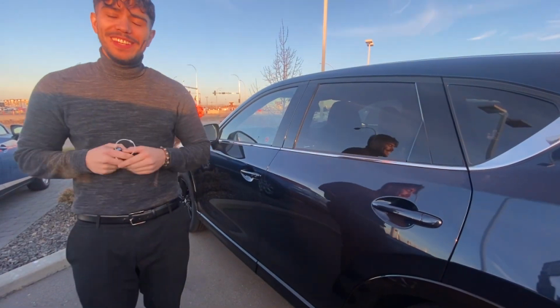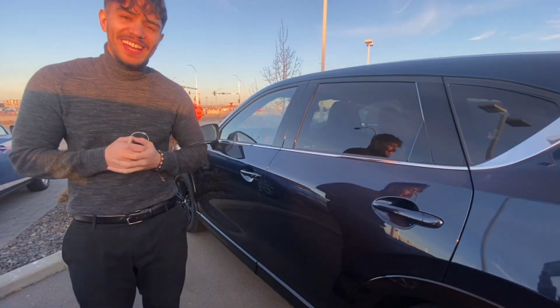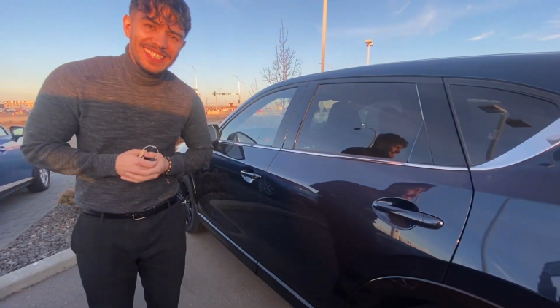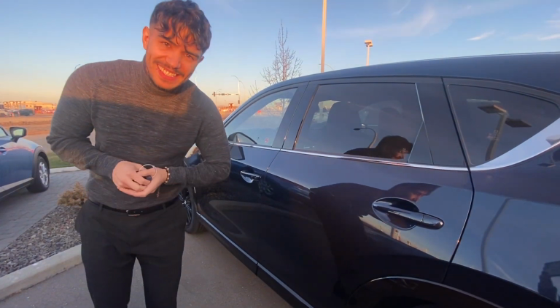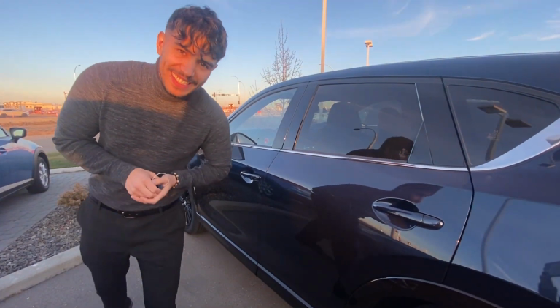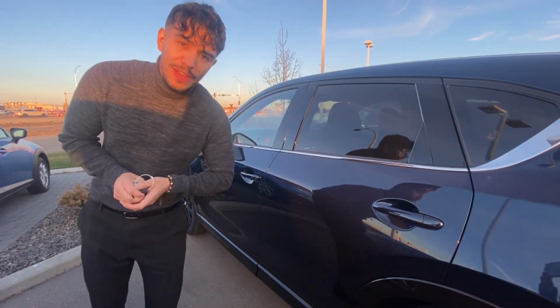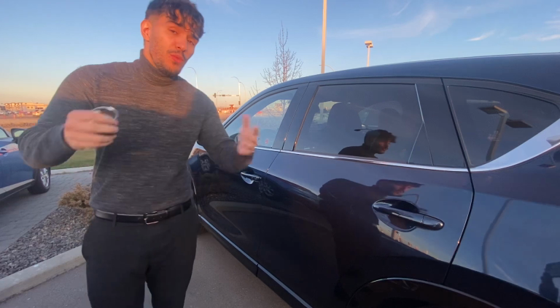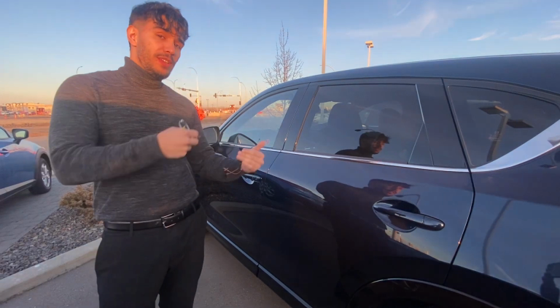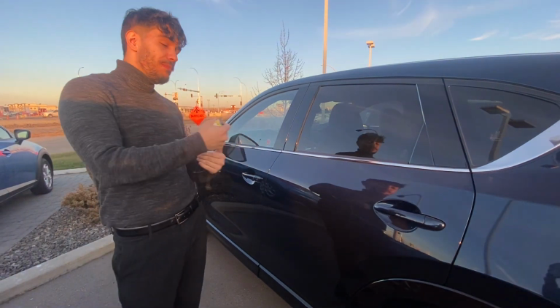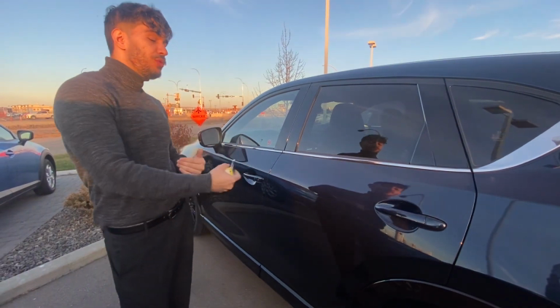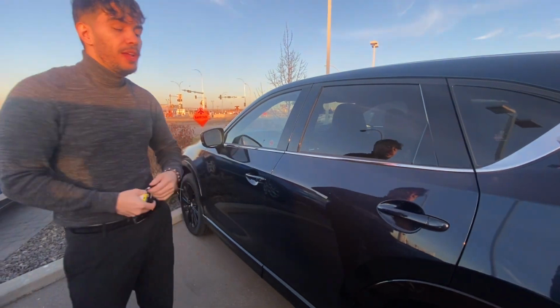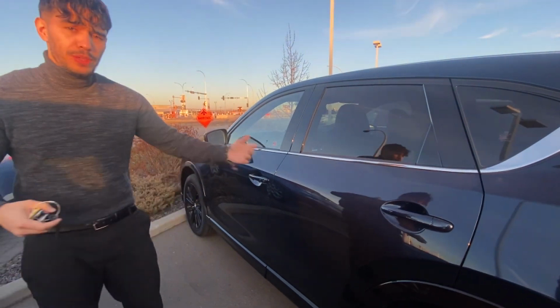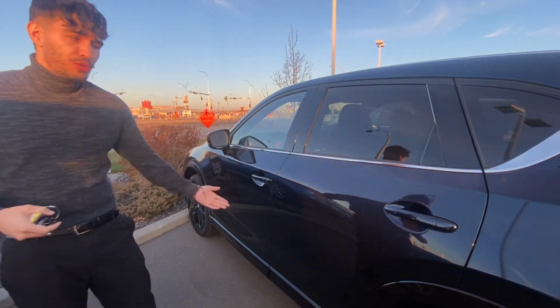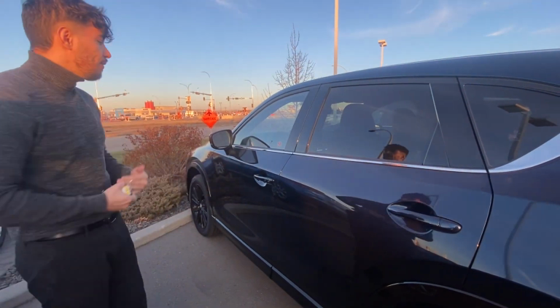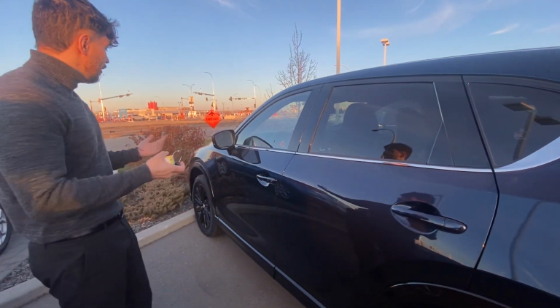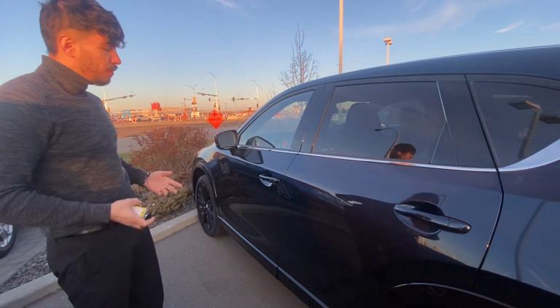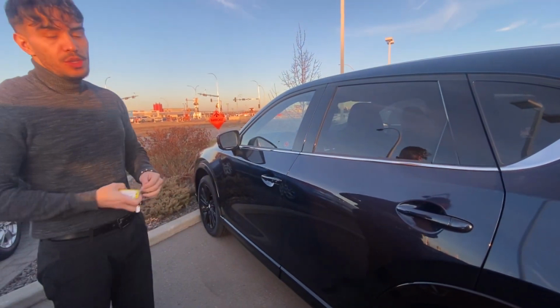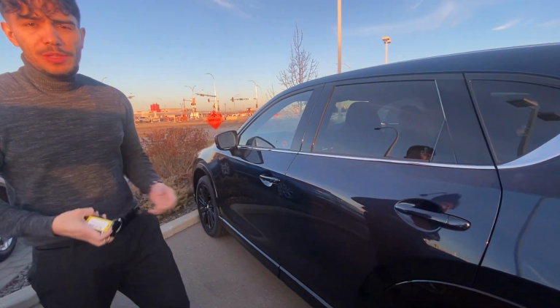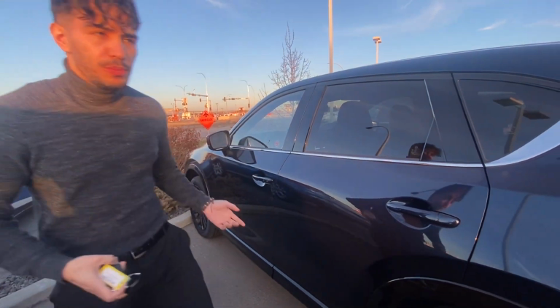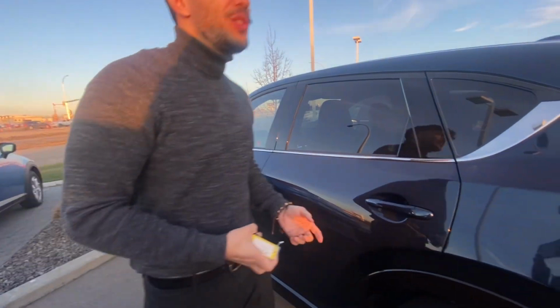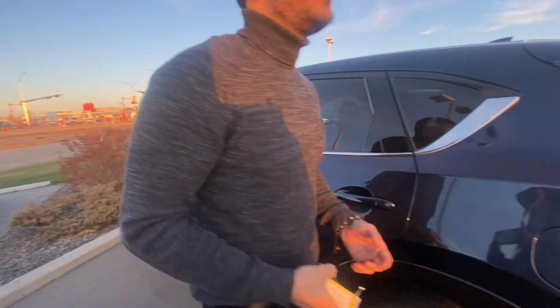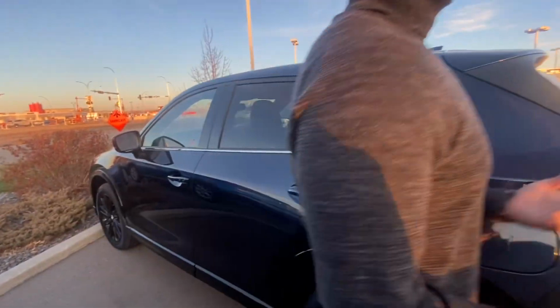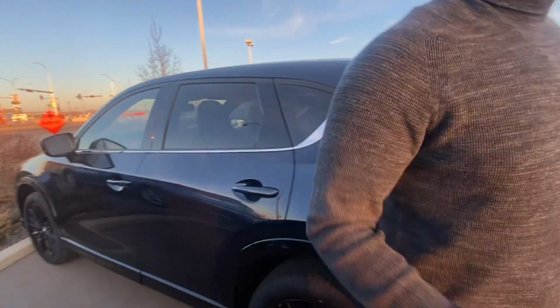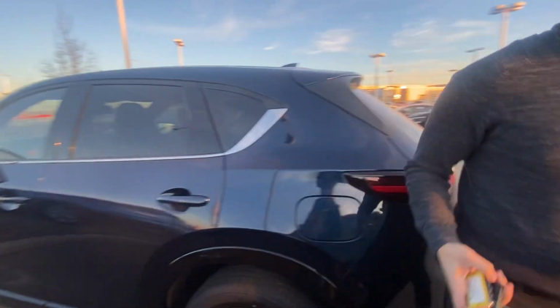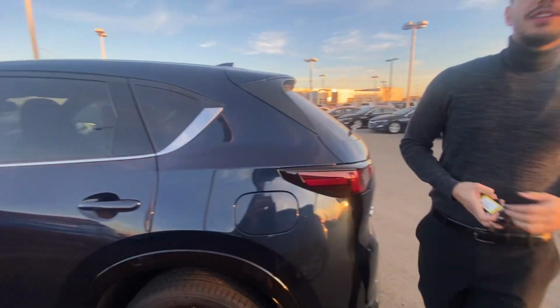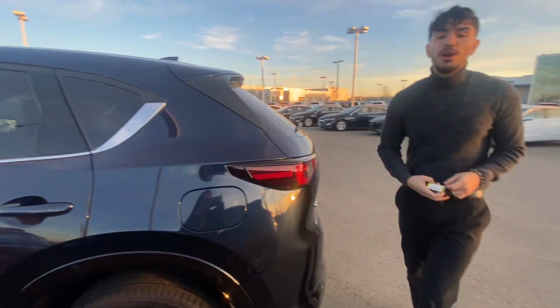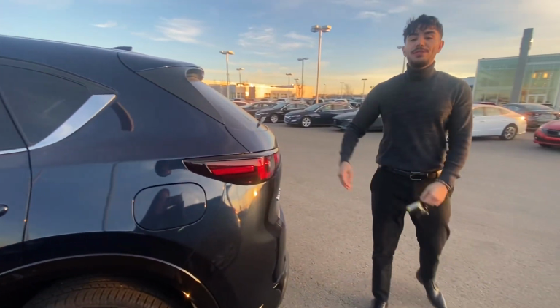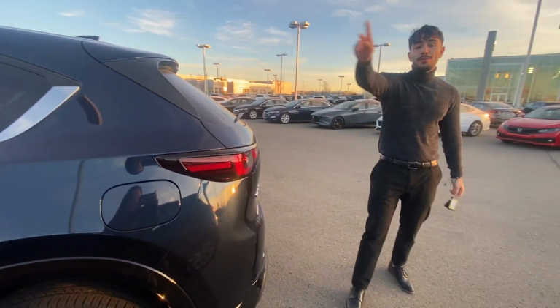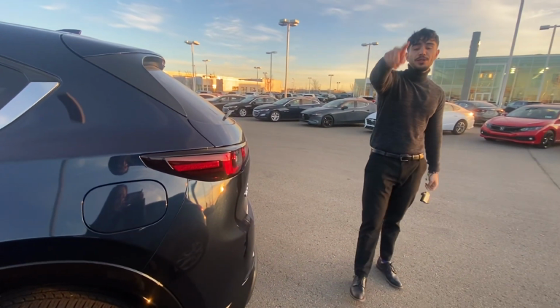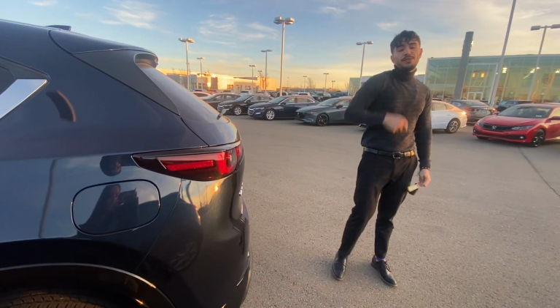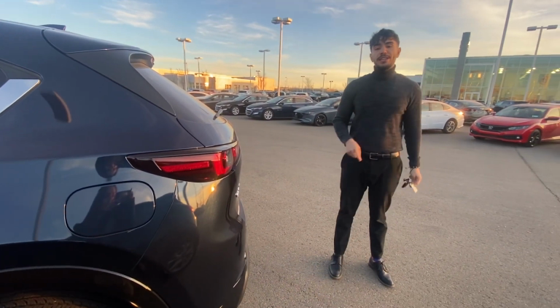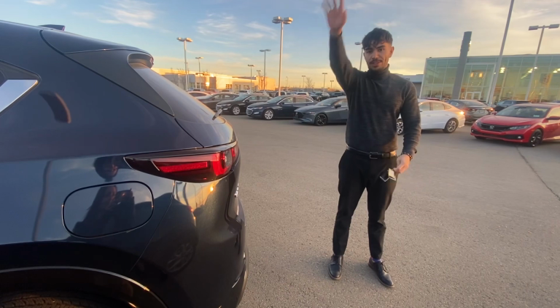Please let me know at 780-986-9665 where in the buying process you're at — if you've already test drove one or if this is the first one — so I can do a good presentation for you in person. We're open every day, we're open tomorrow, let me know if you can make it. Have a good day.